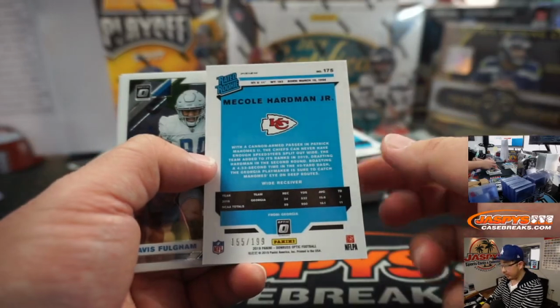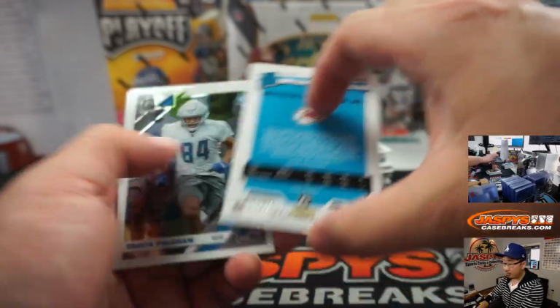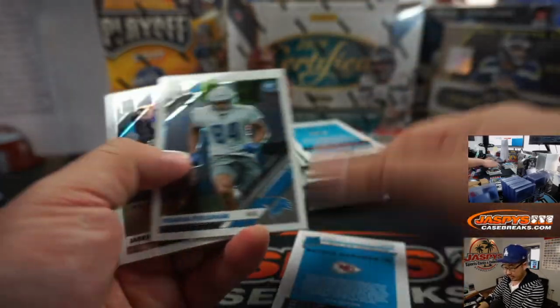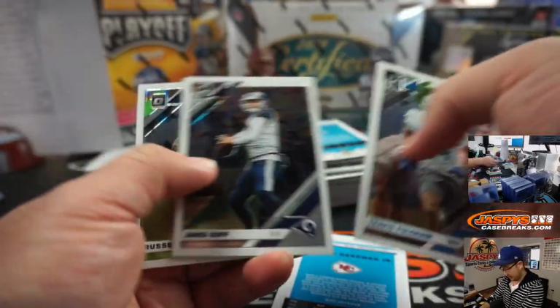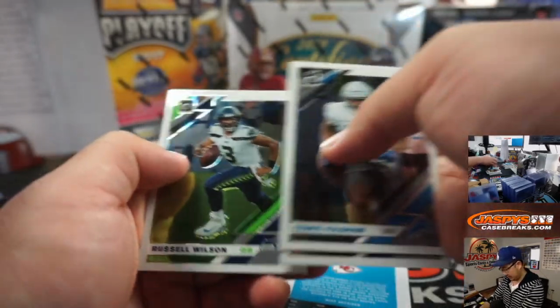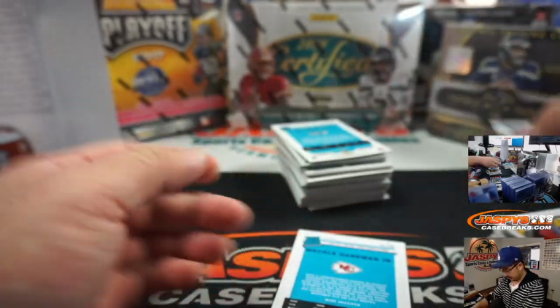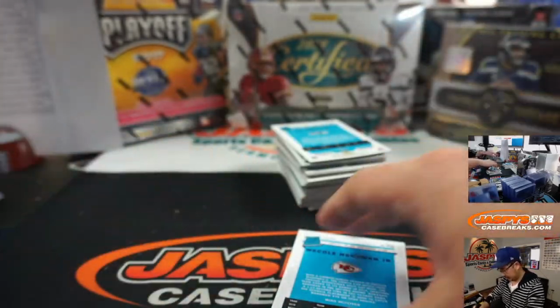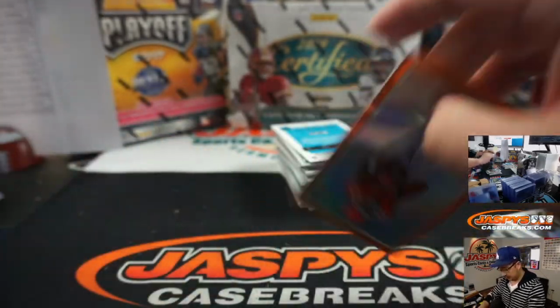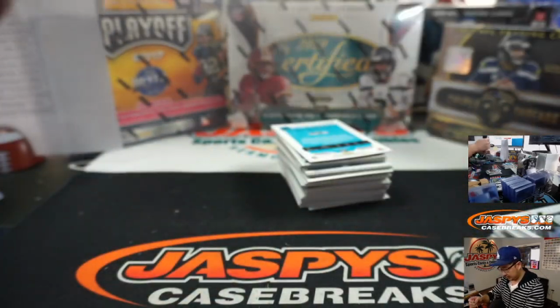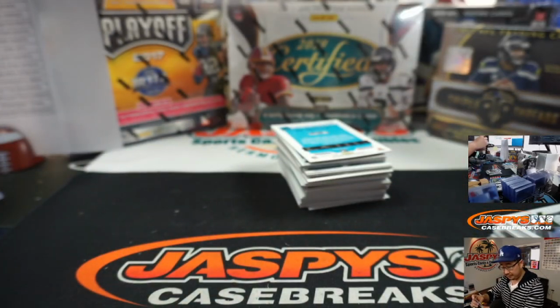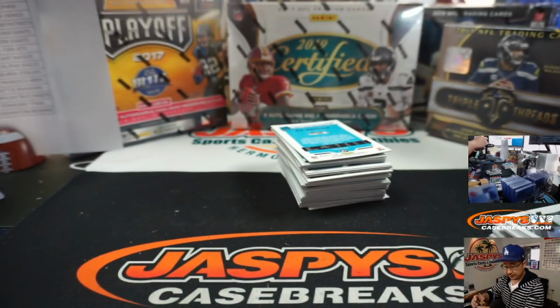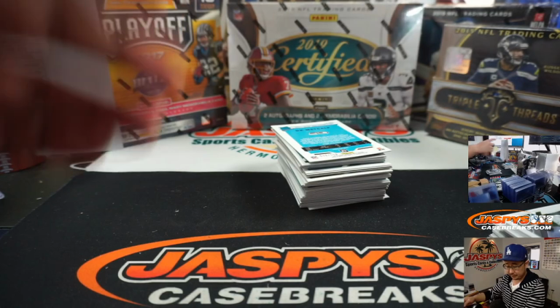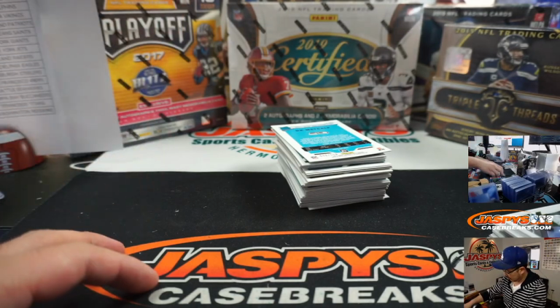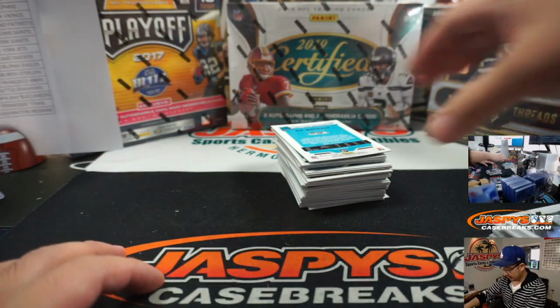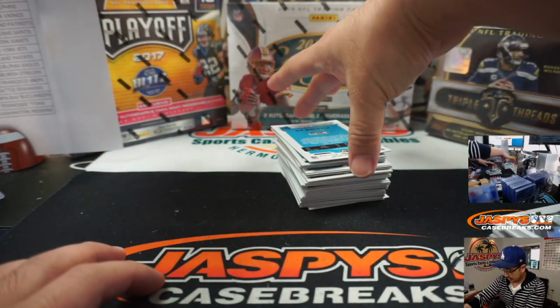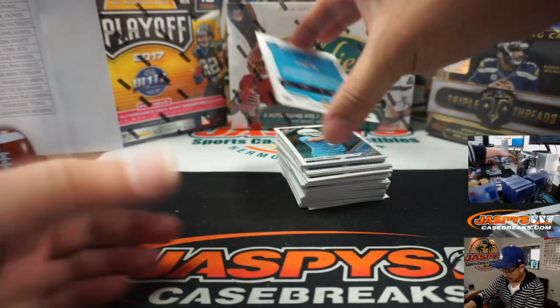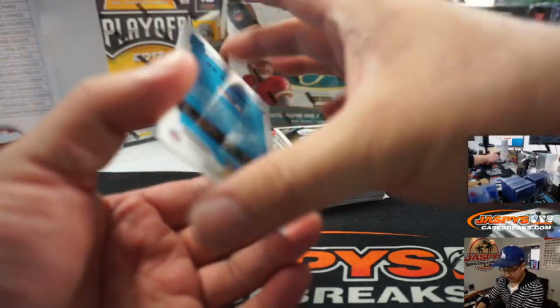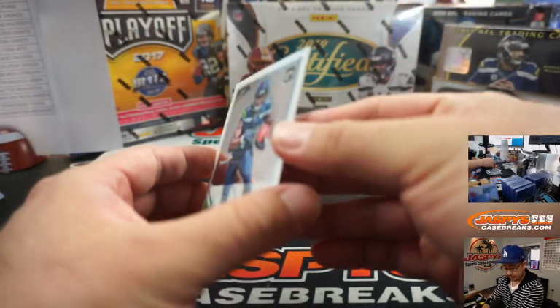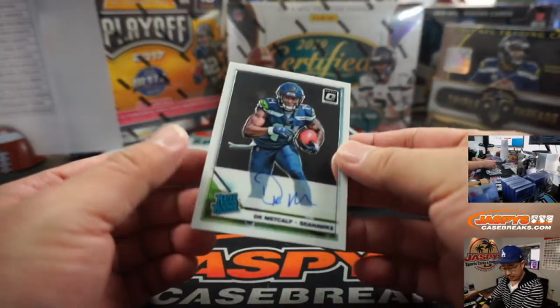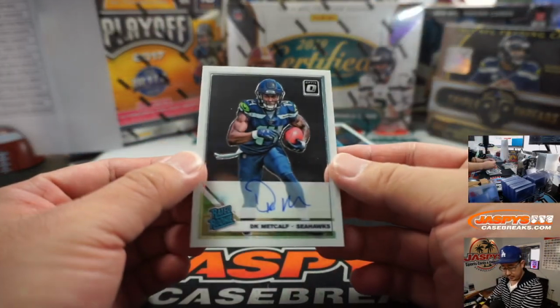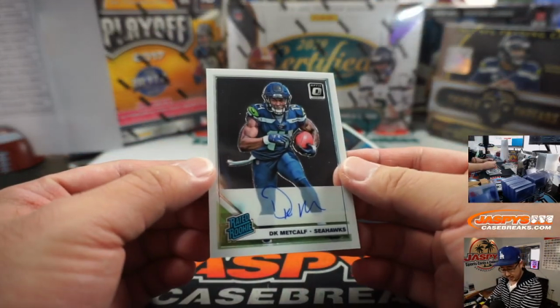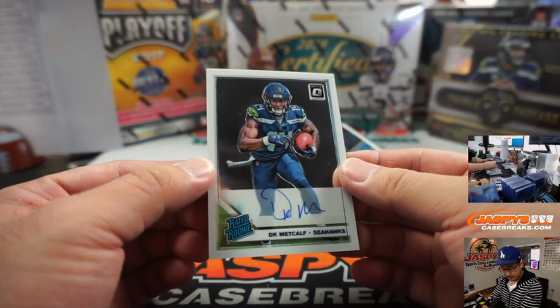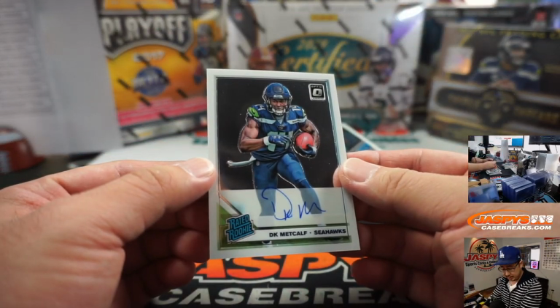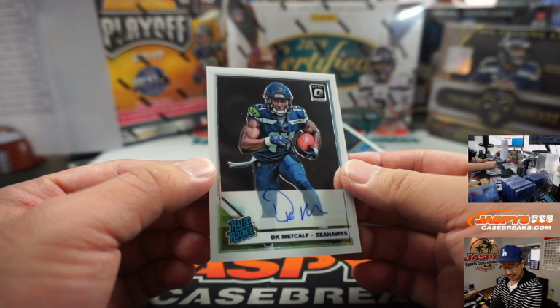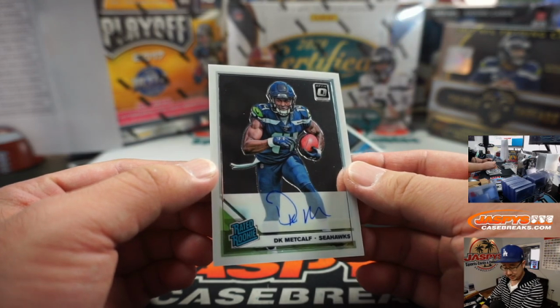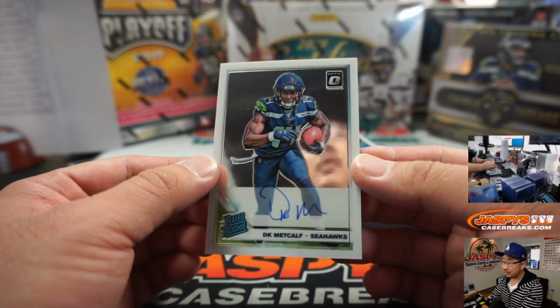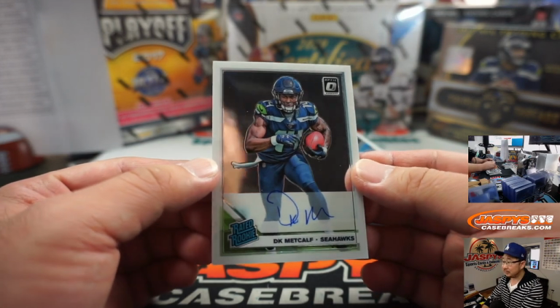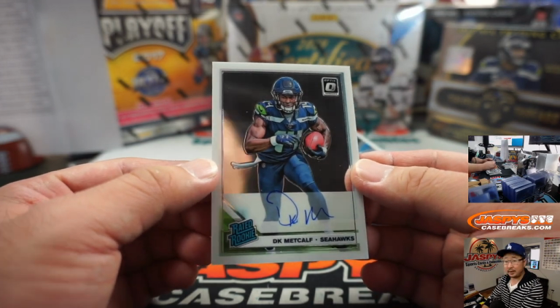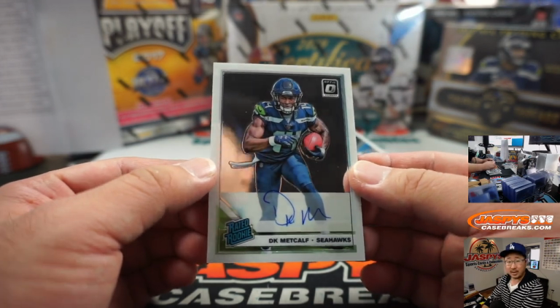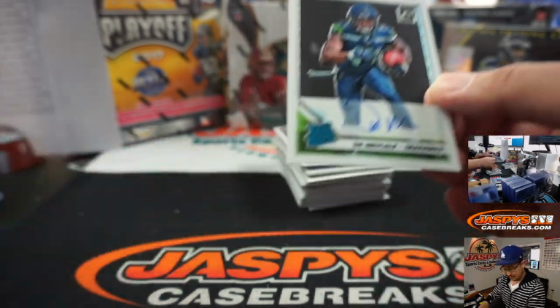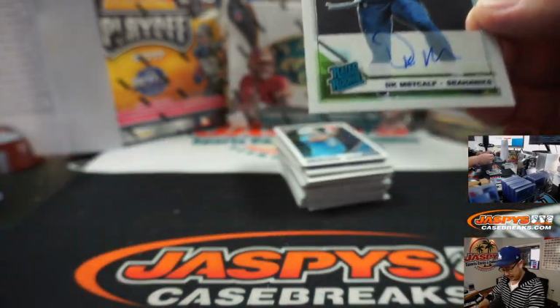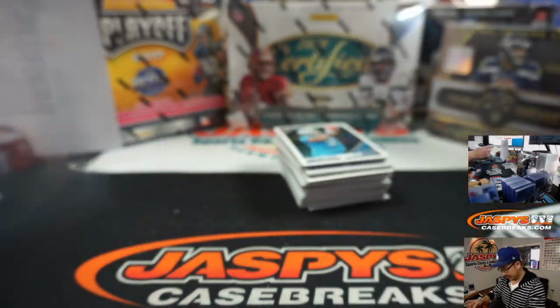Meagle Harmon $199. Leonard. And DK Metcalf for the Seahawks — that goes to Ross. Nice DK Metcalf.